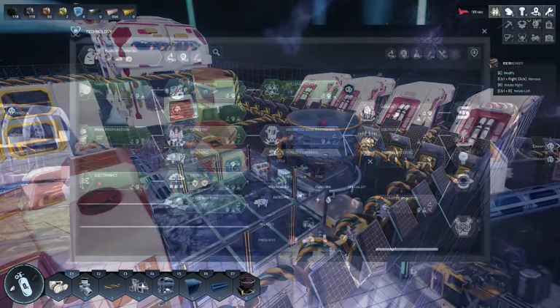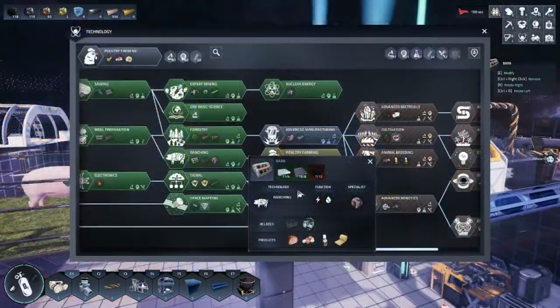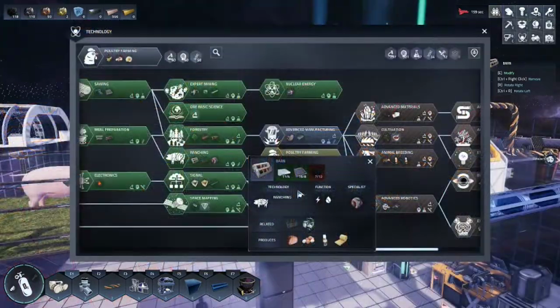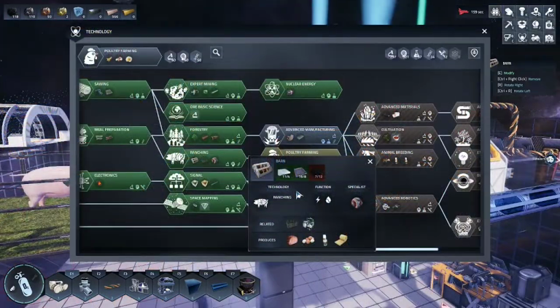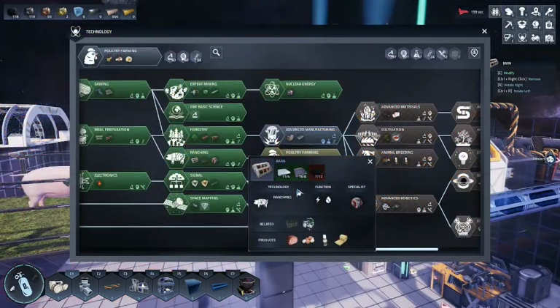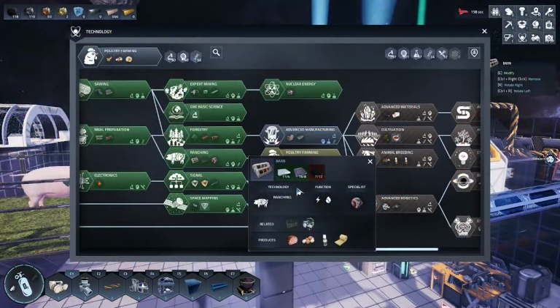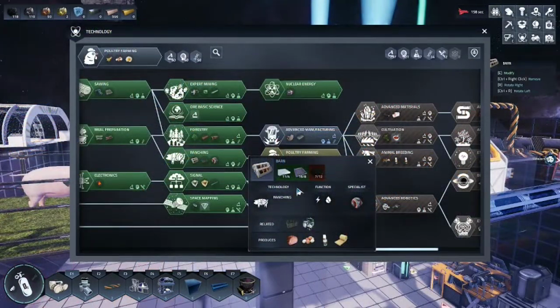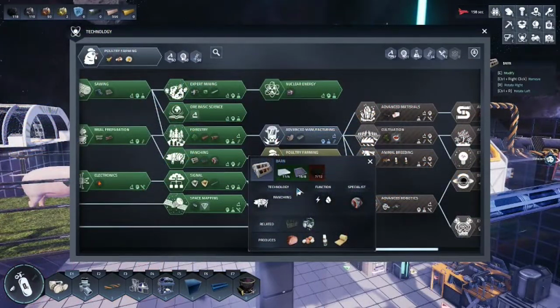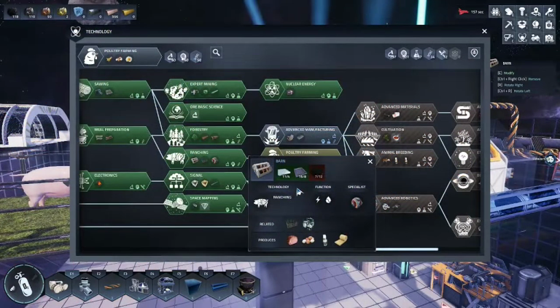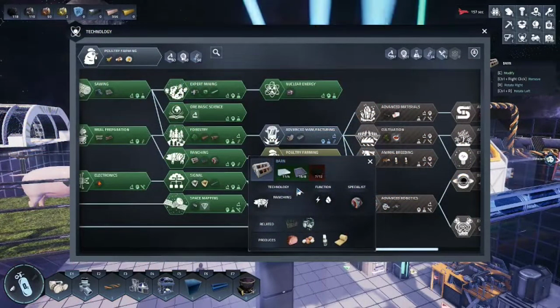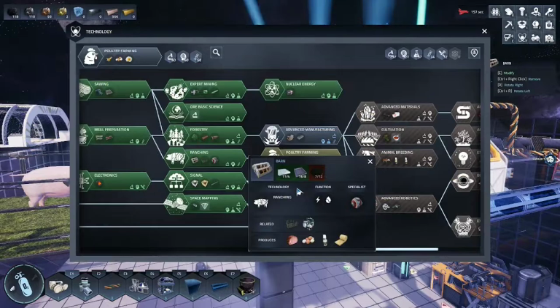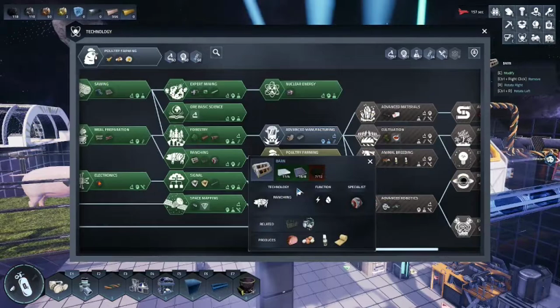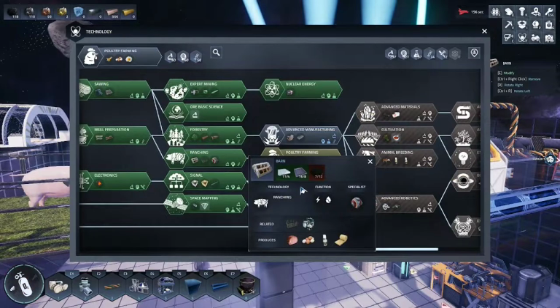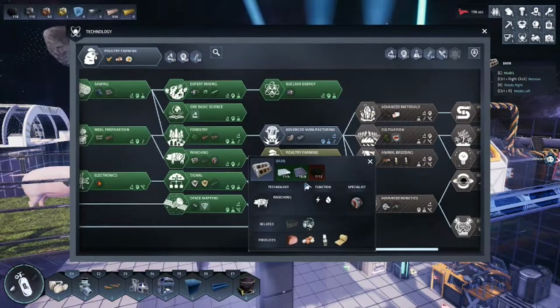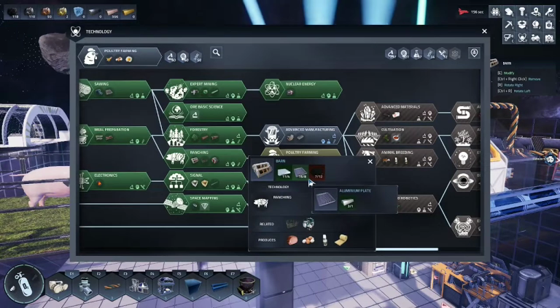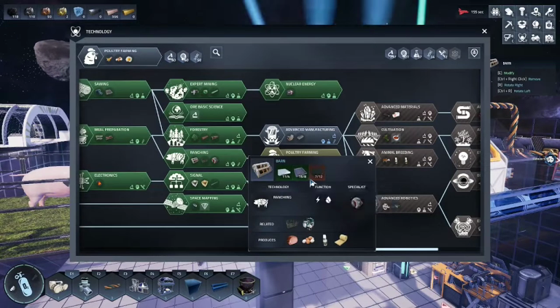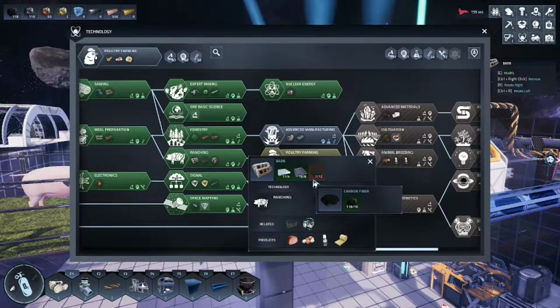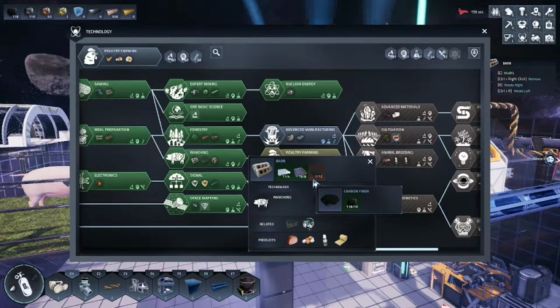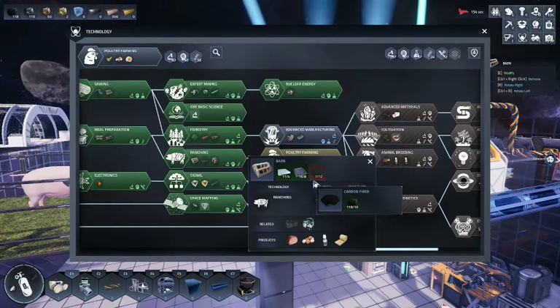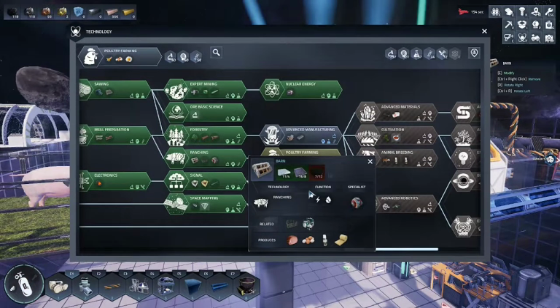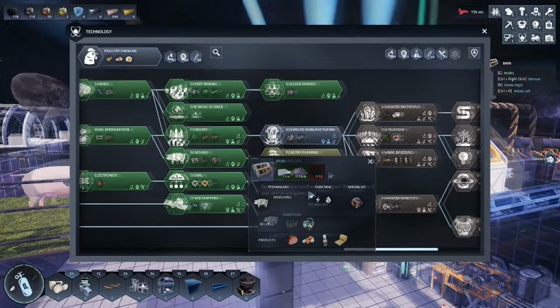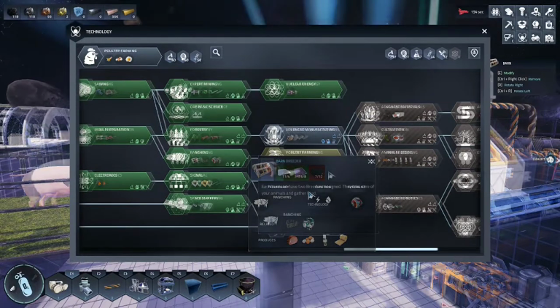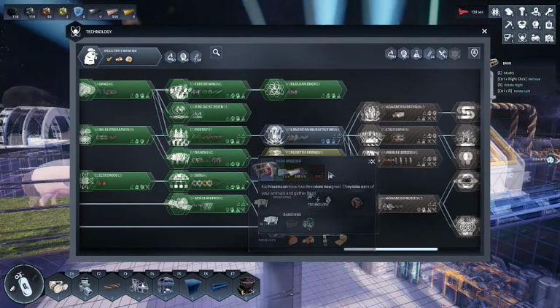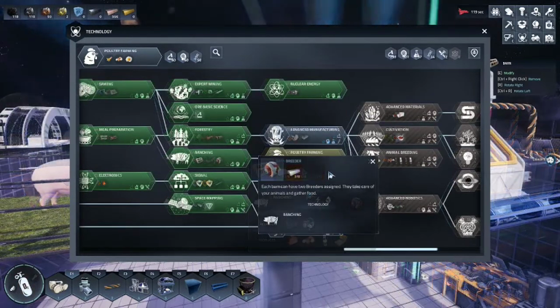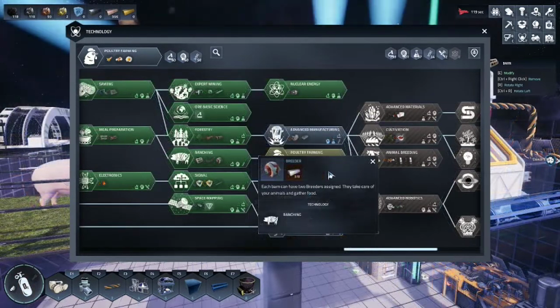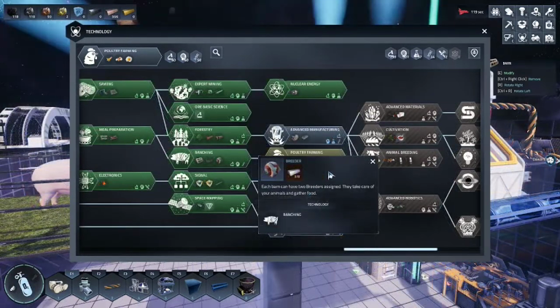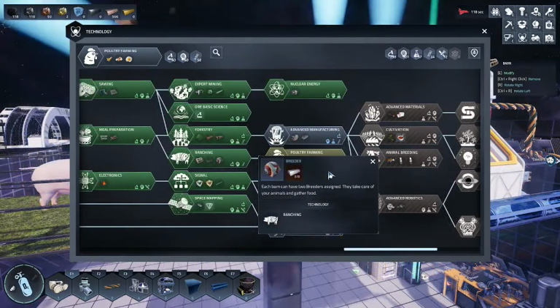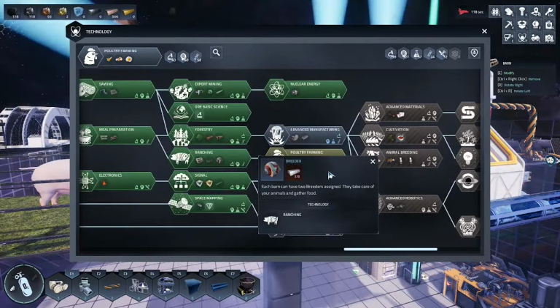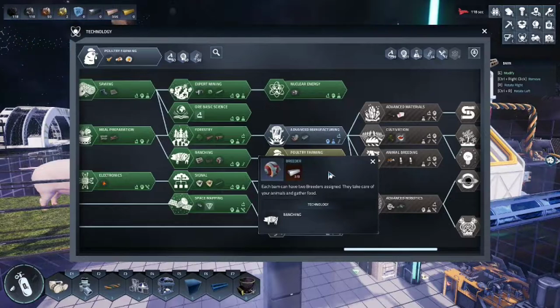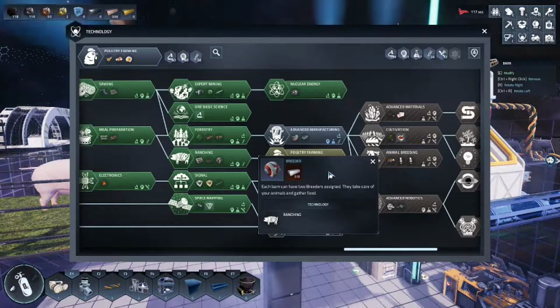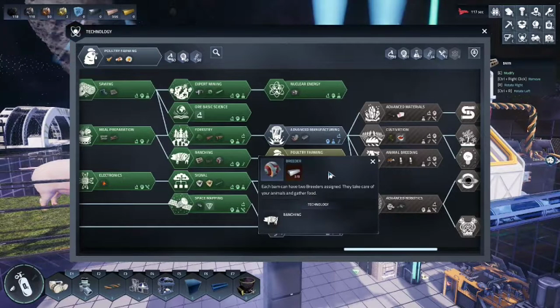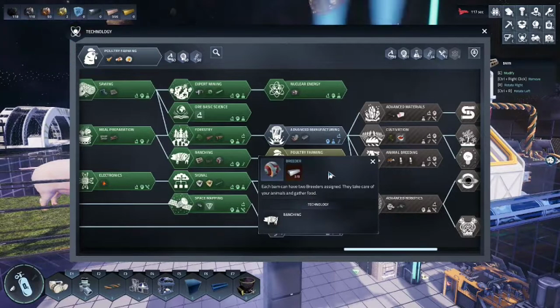Let's get started with our barn now. We will need glass, aluminum plates, and carbon fiber. You will also need to select a breeder from the robot assembly.